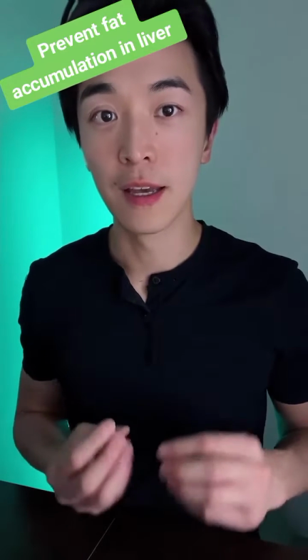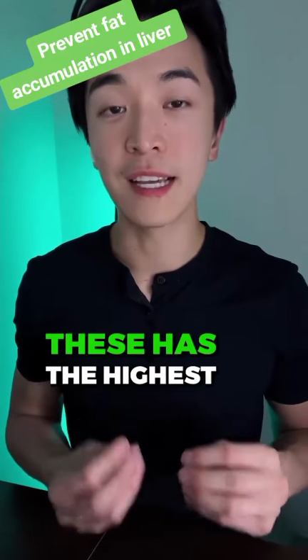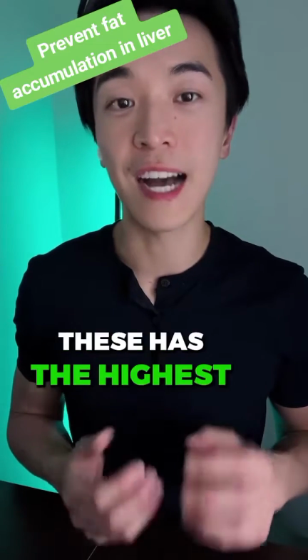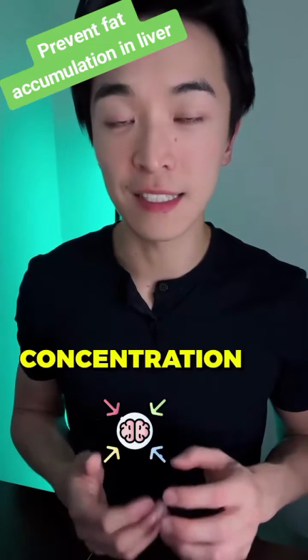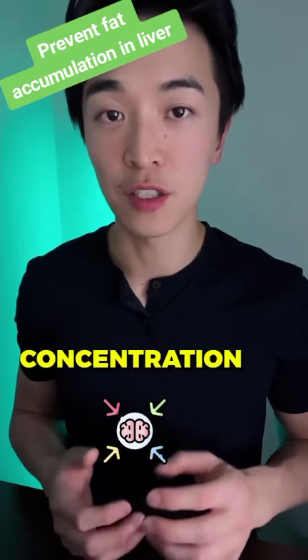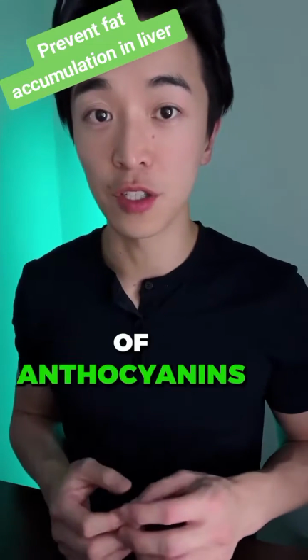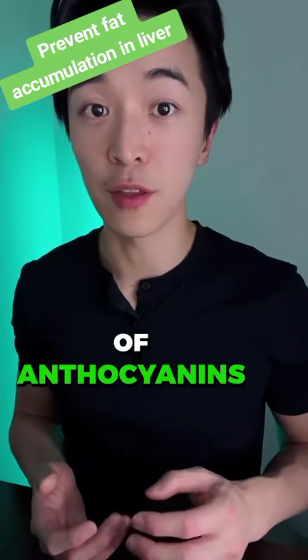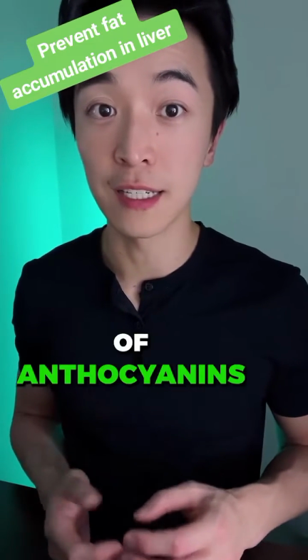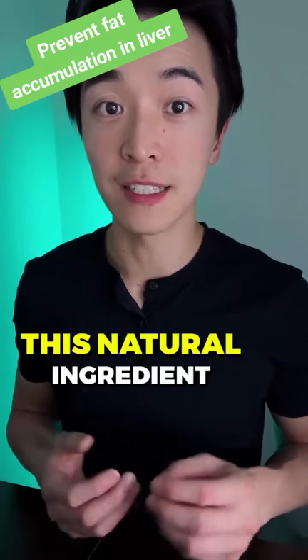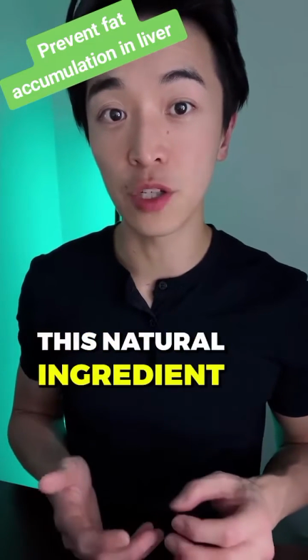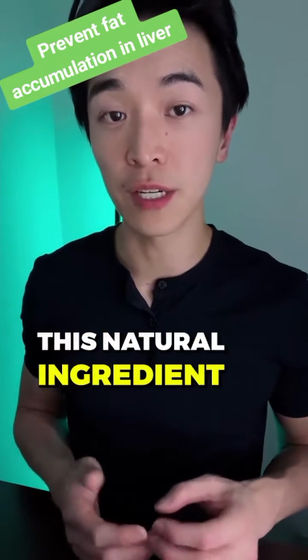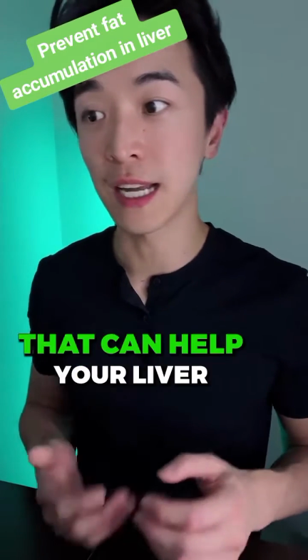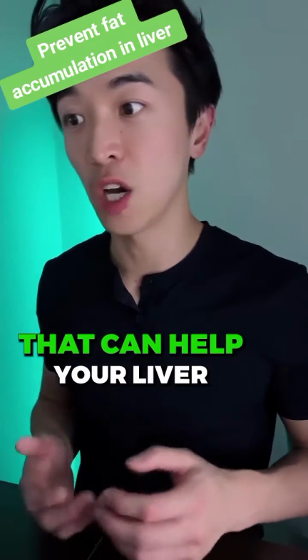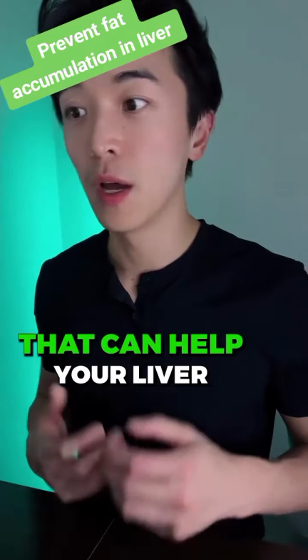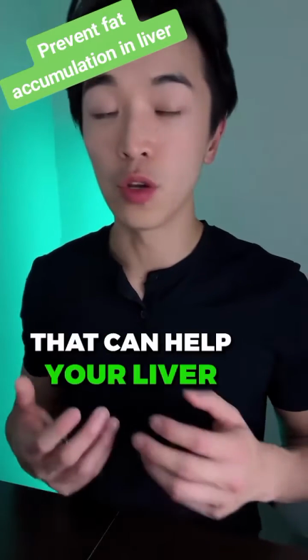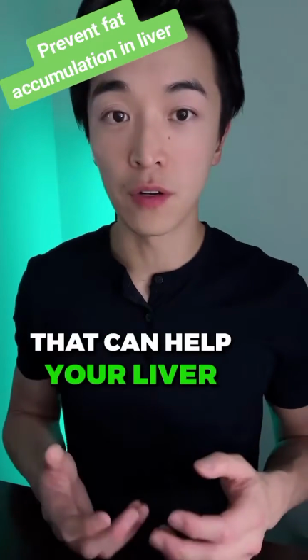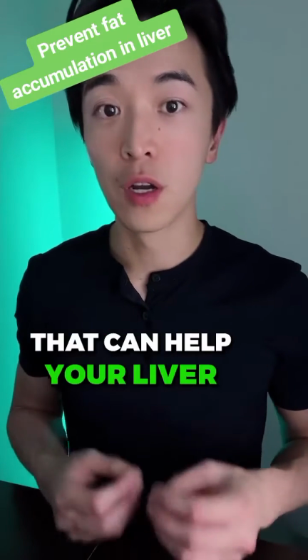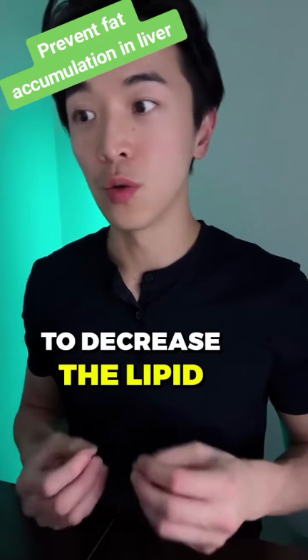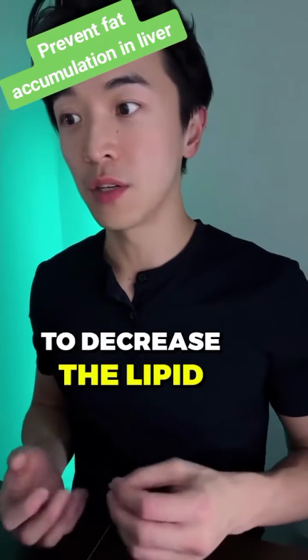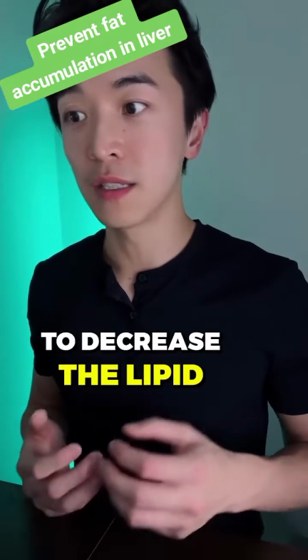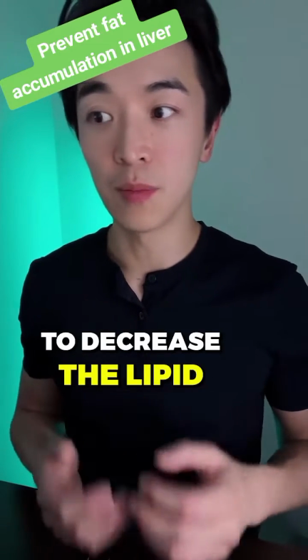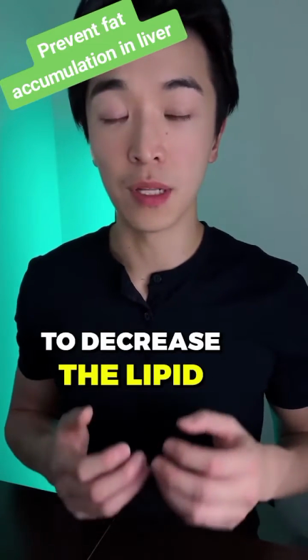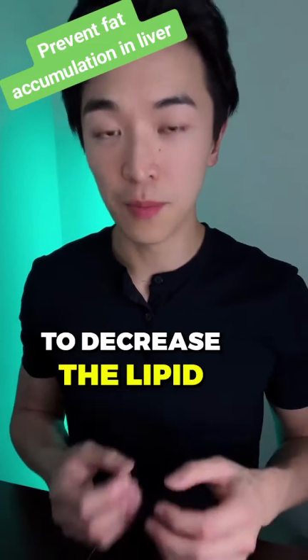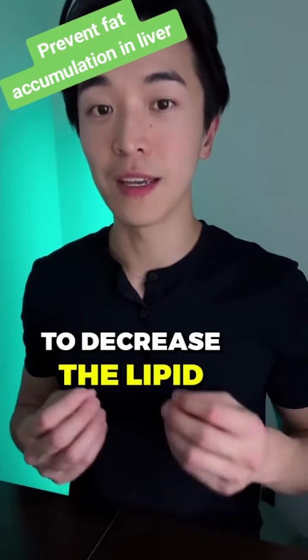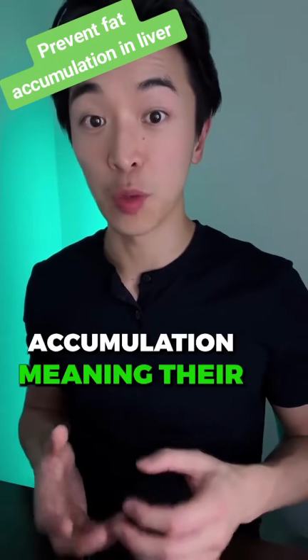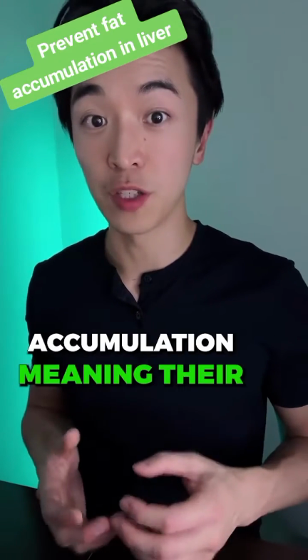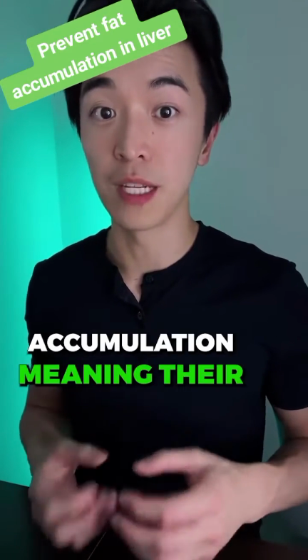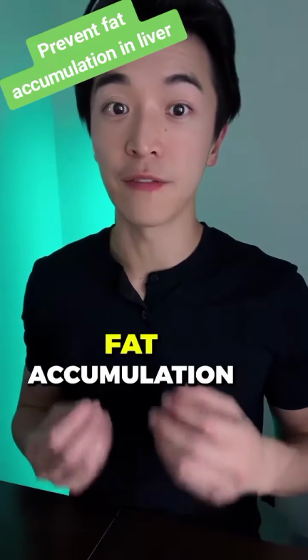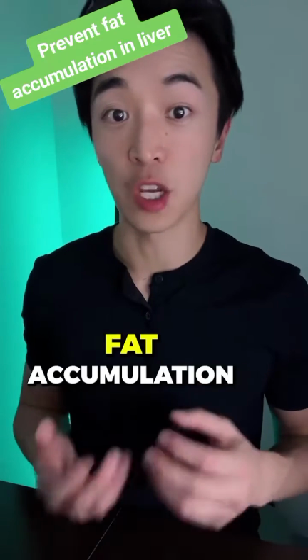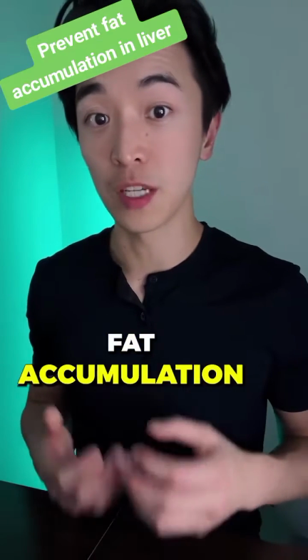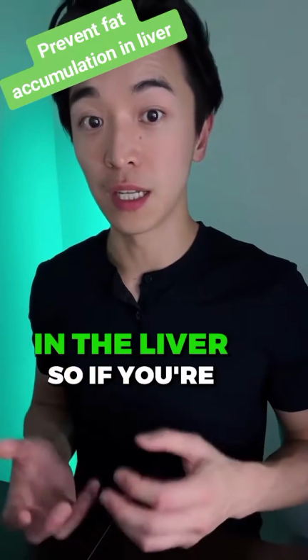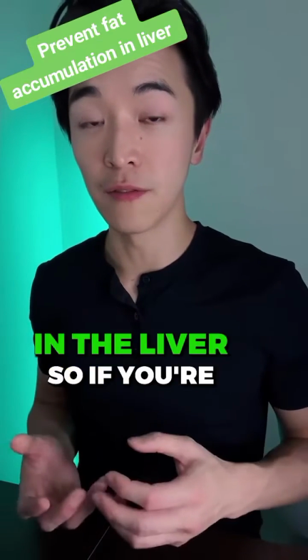These have the highest concentration of anthocyanins — this natural ingredient that can help your liver decrease the lipid accumulation, meaning the fat accumulation in the liver.